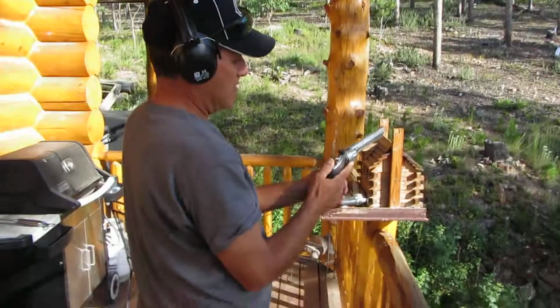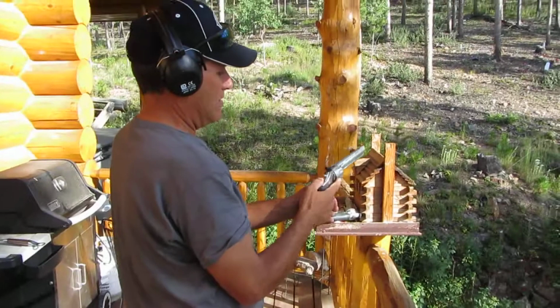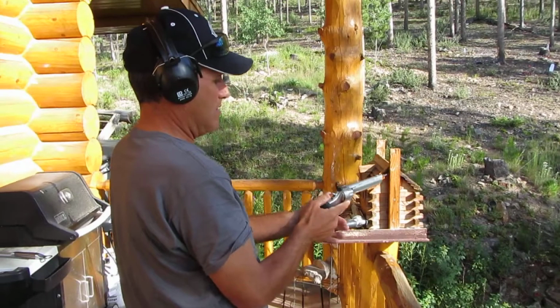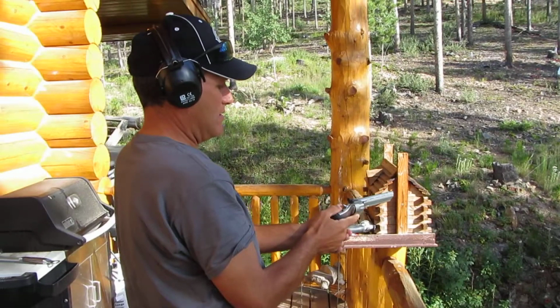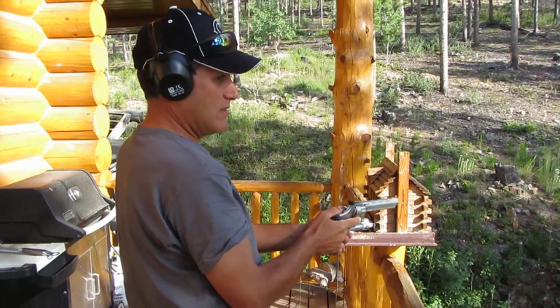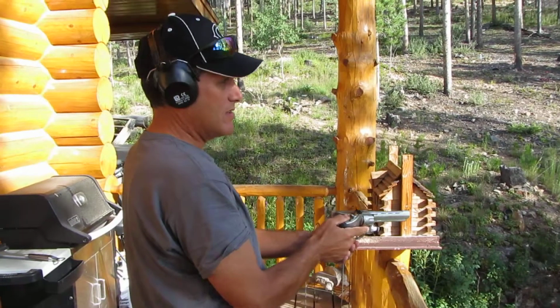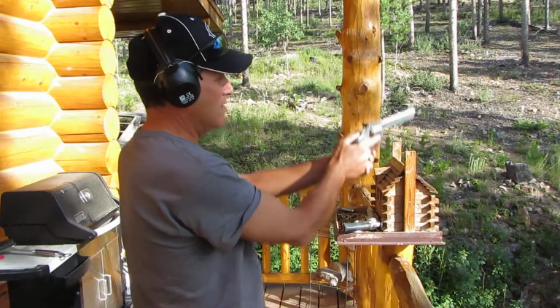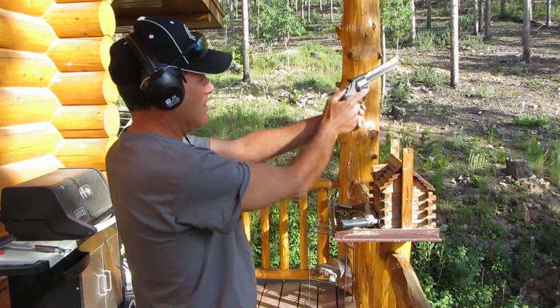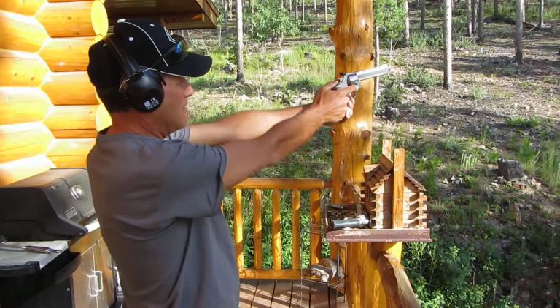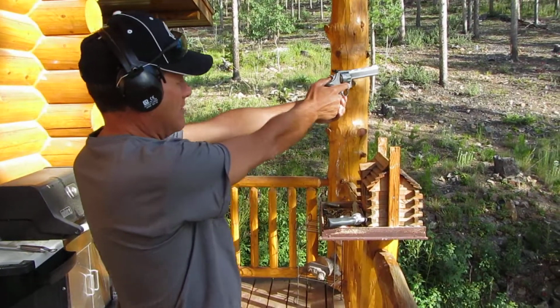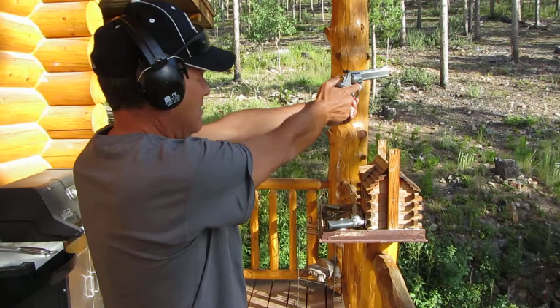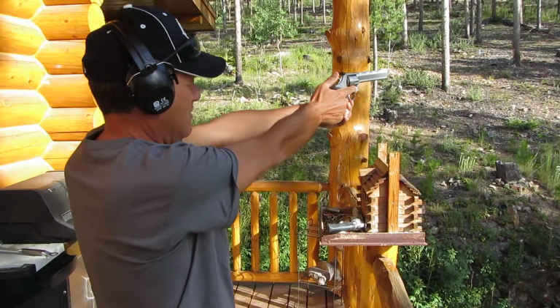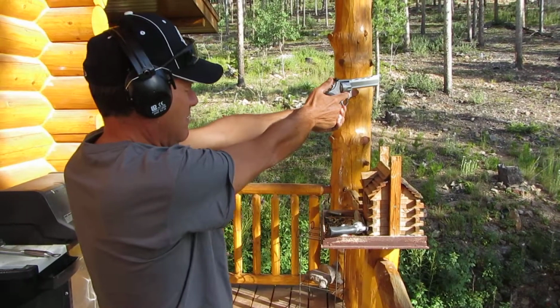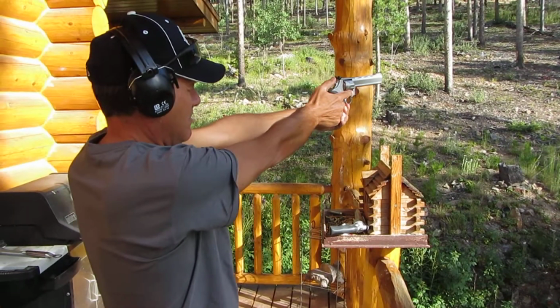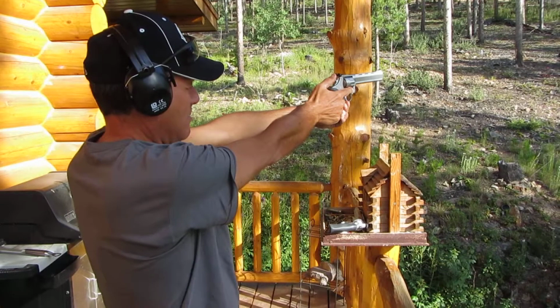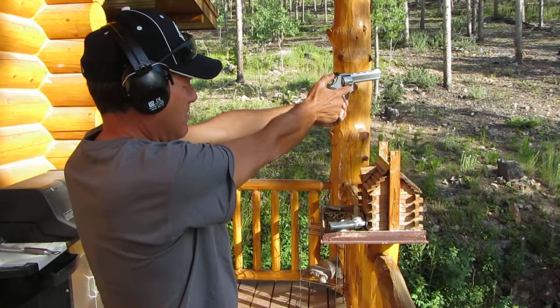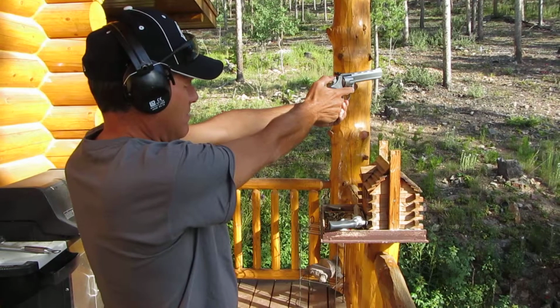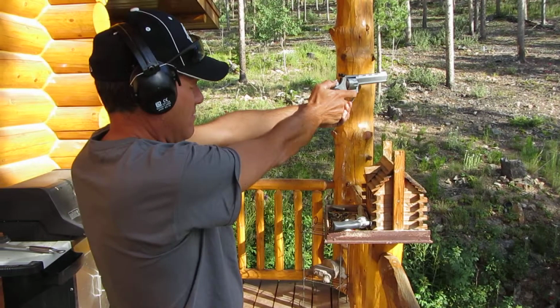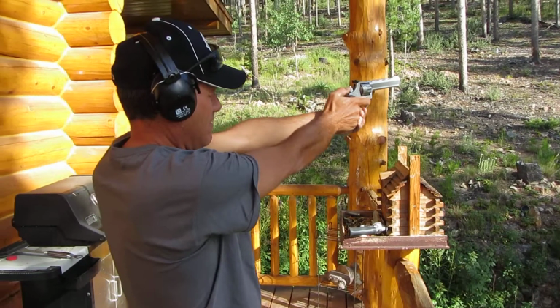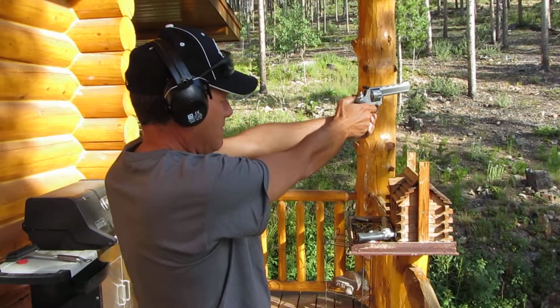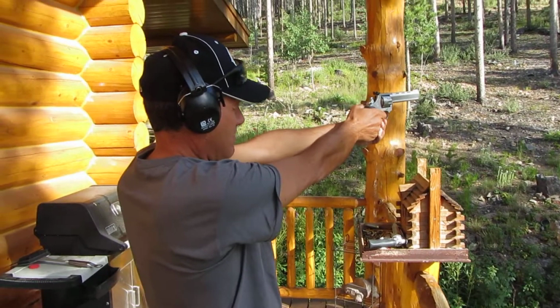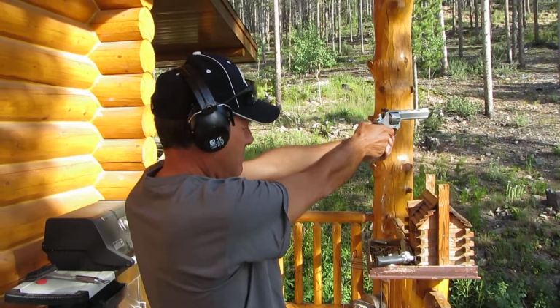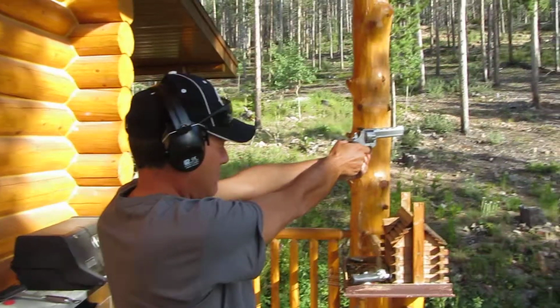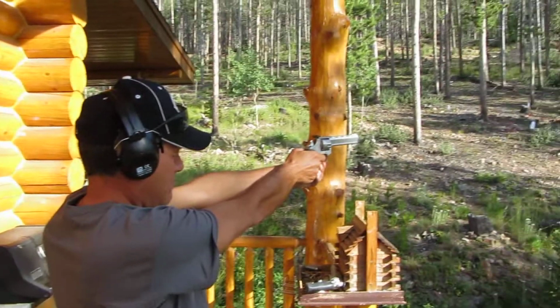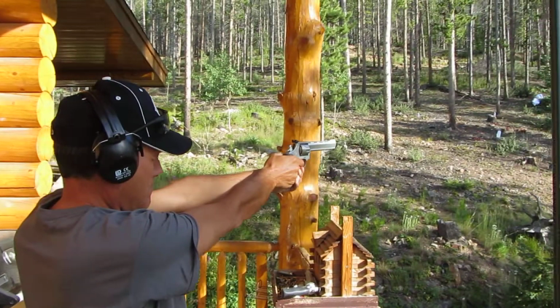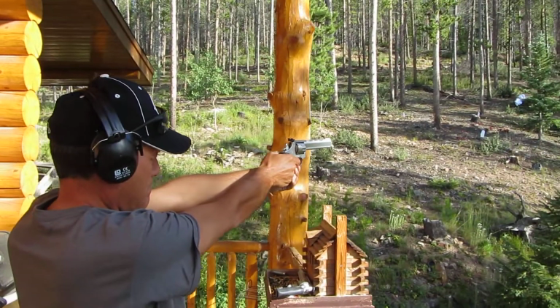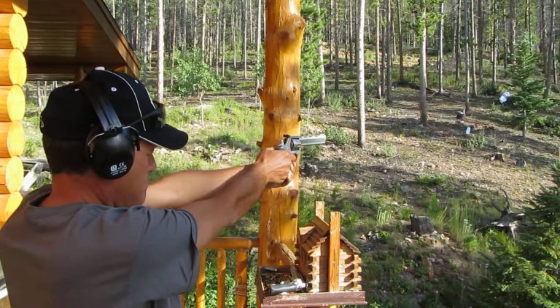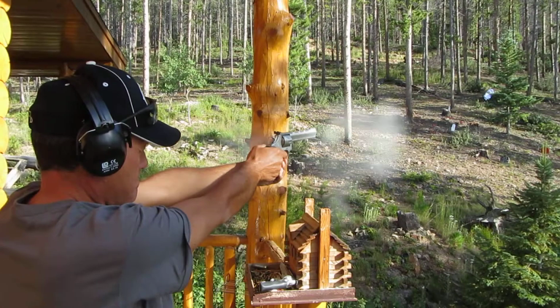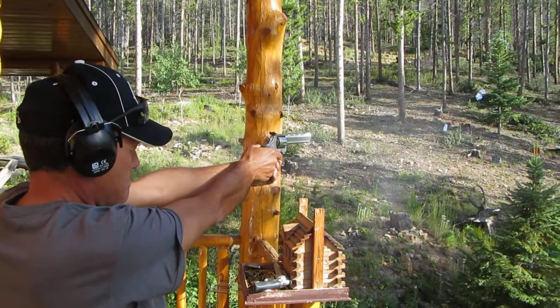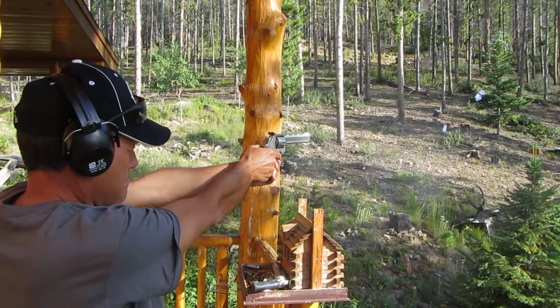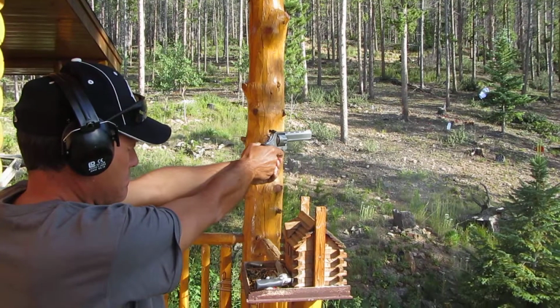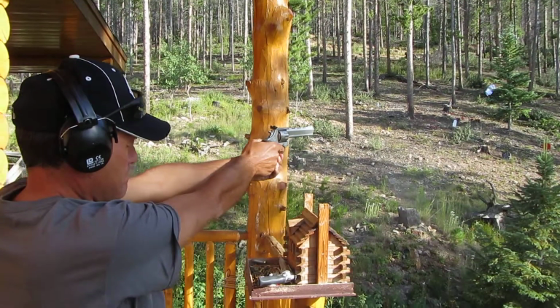All right, we got Mr. Rob Weiss here. He's going to shoot the .22 and he's holding it correctly and all looks good. And here we go. Okay, that's nice.